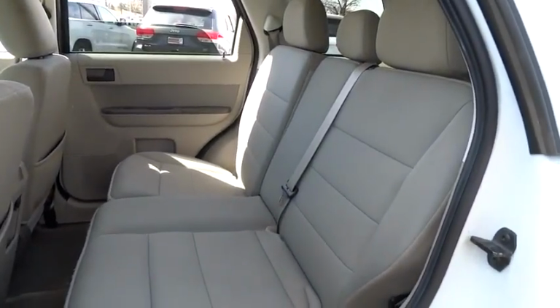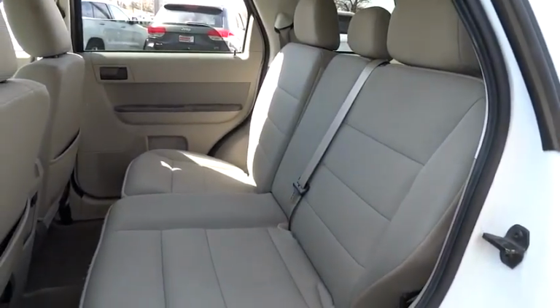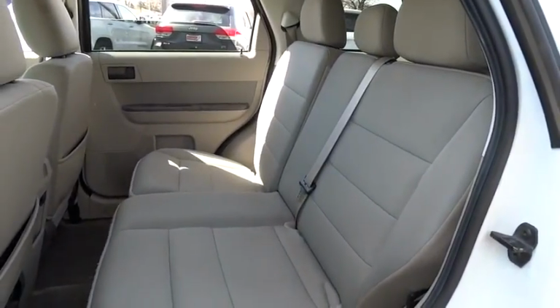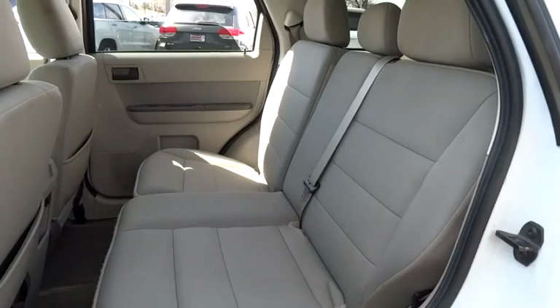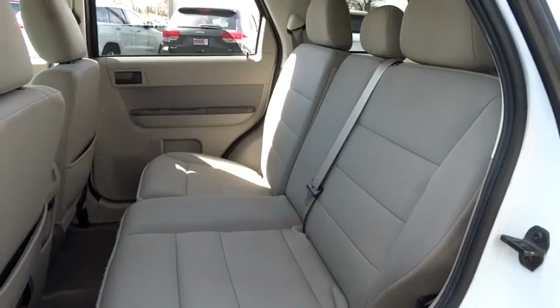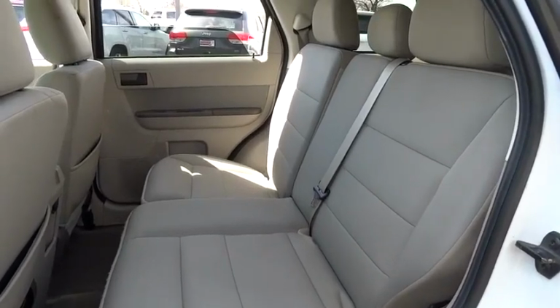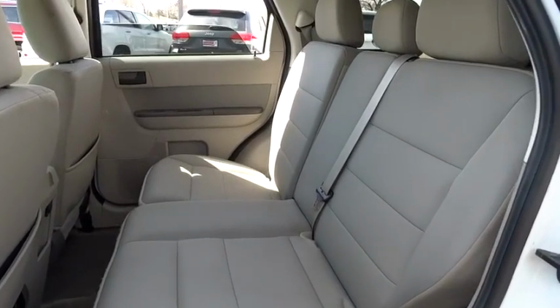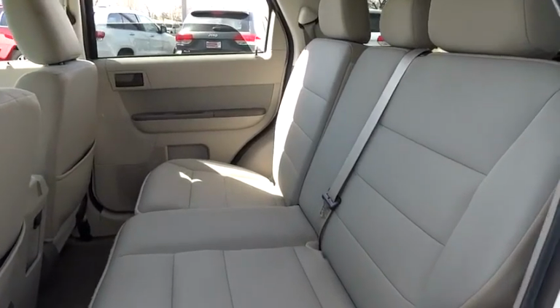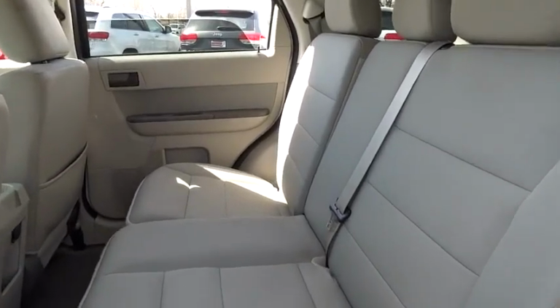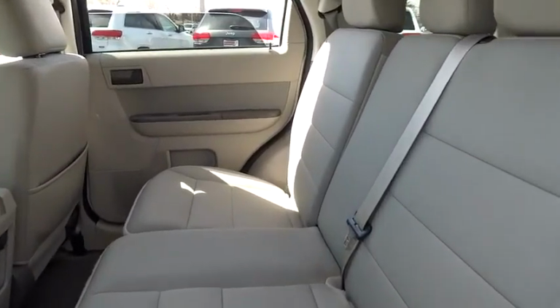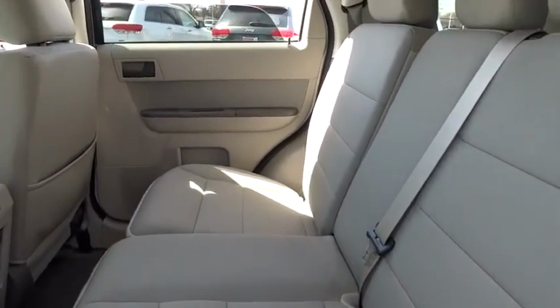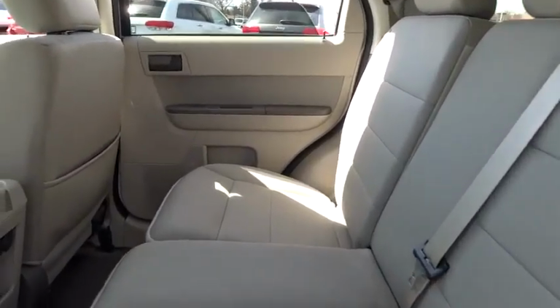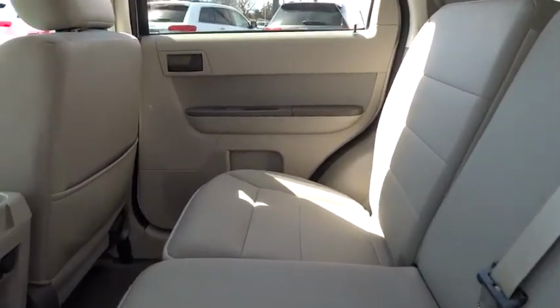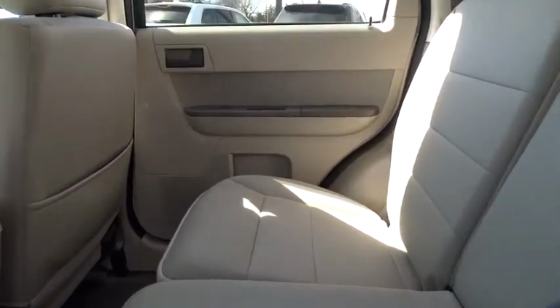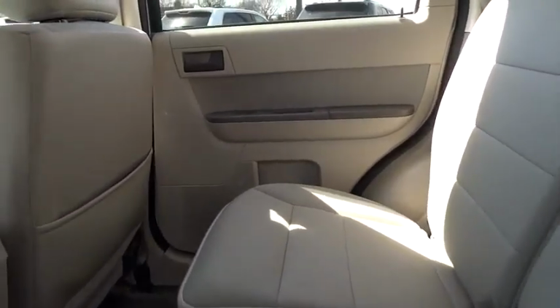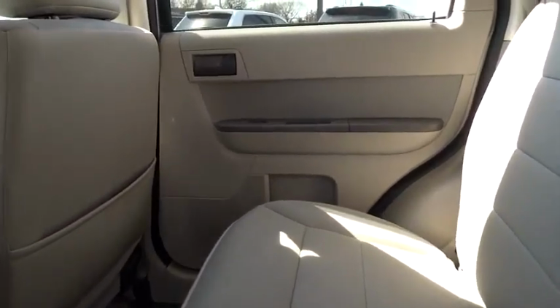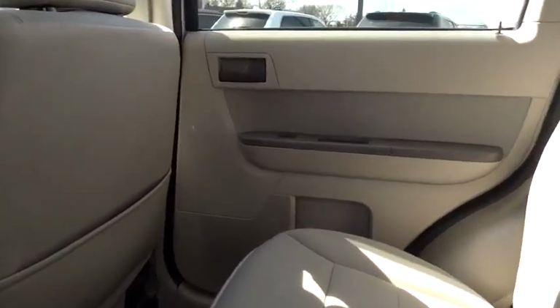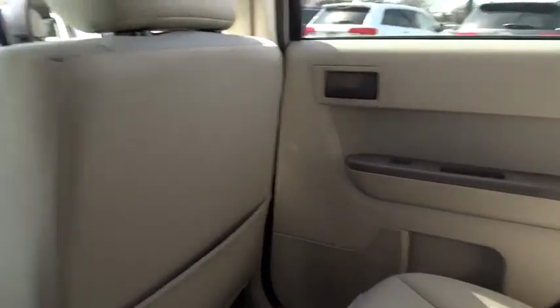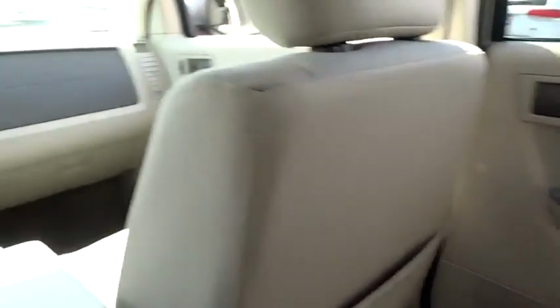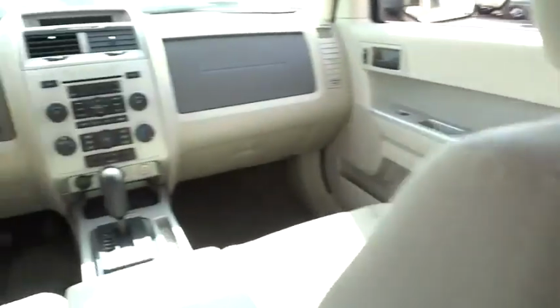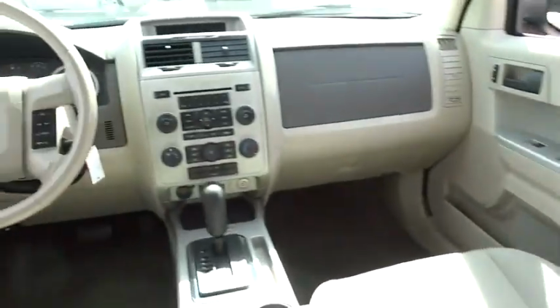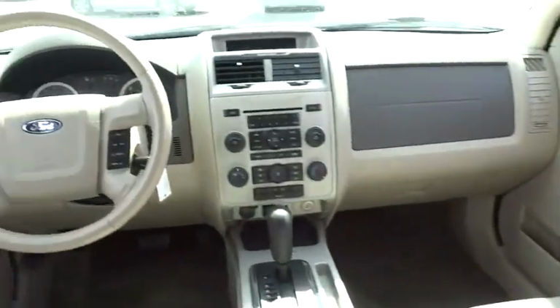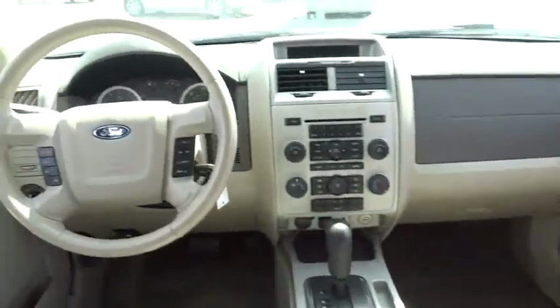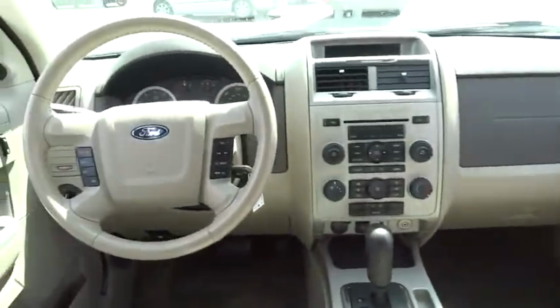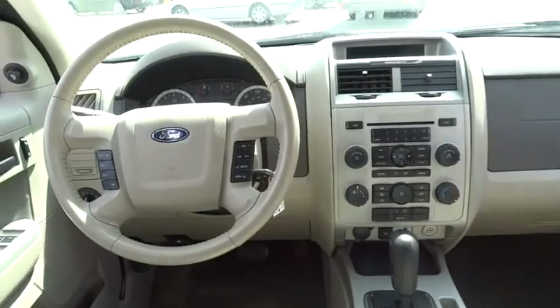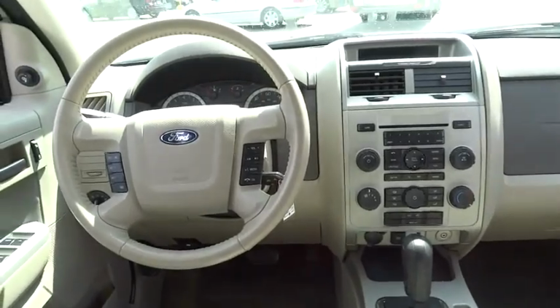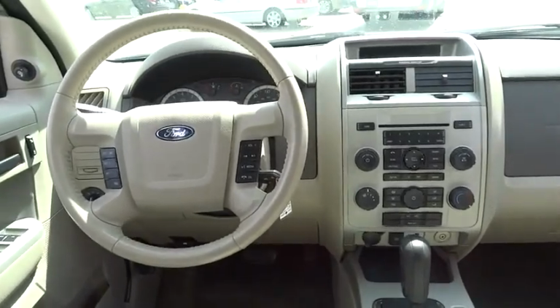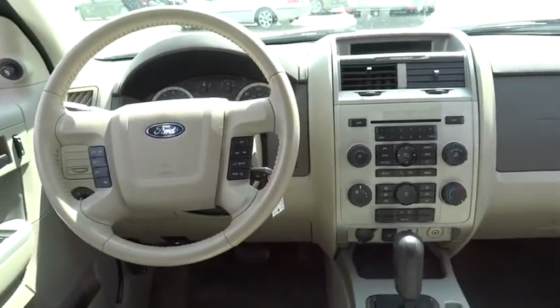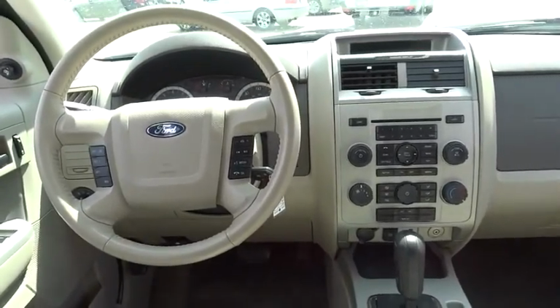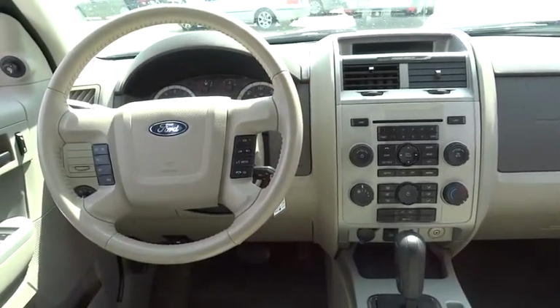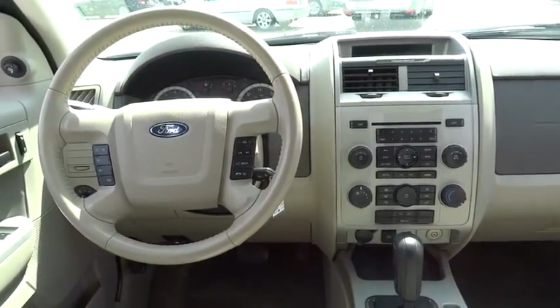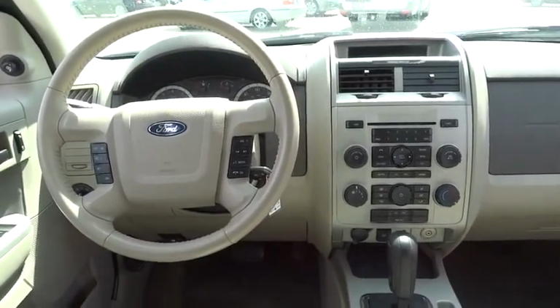Power windows, power door locks, reading lamps front, satellite radio, intermittent wipers, remote keyless entry.